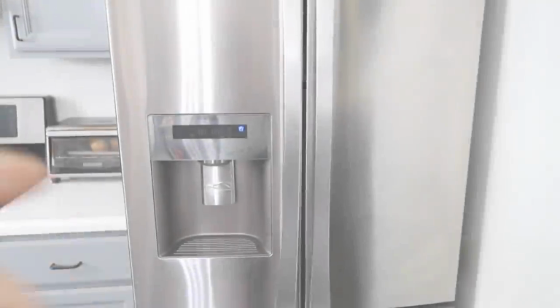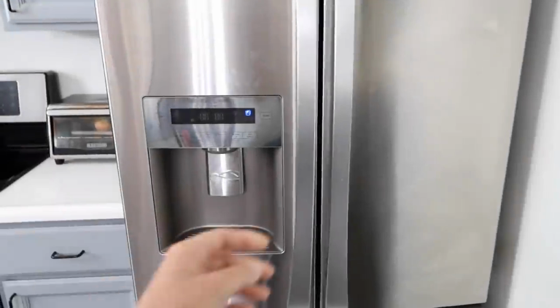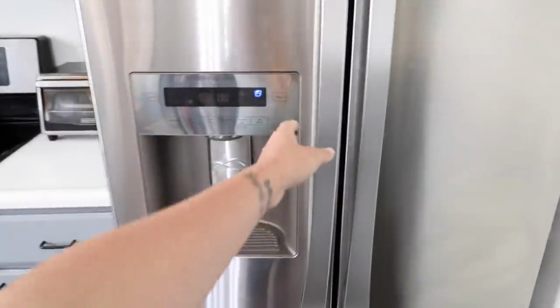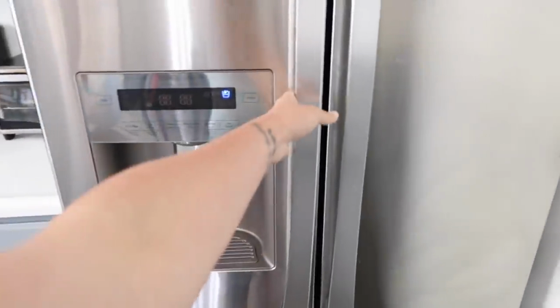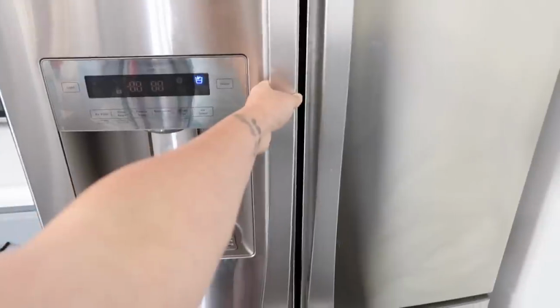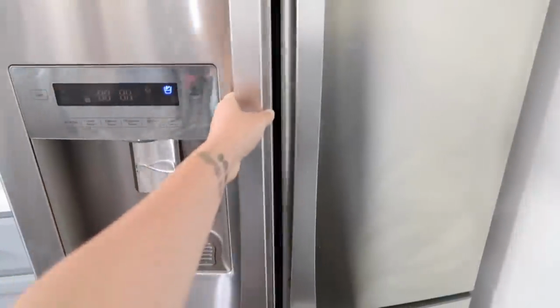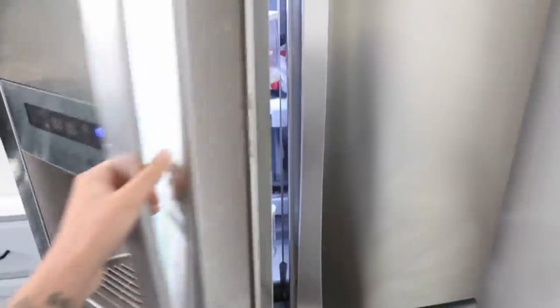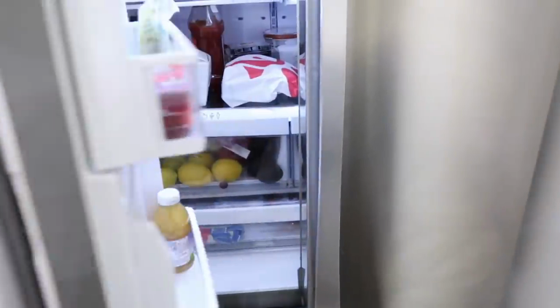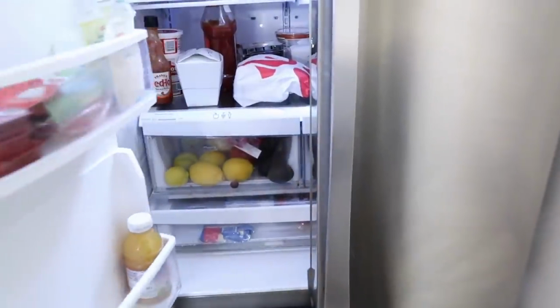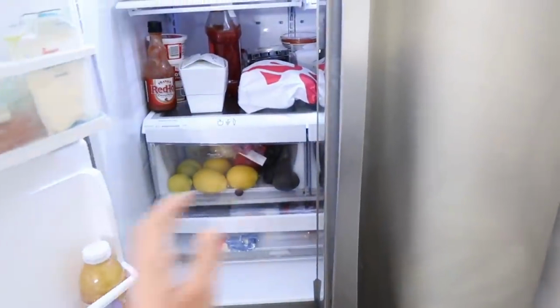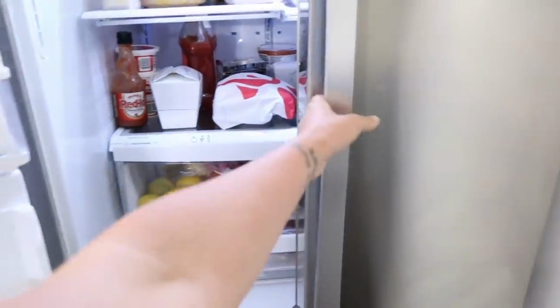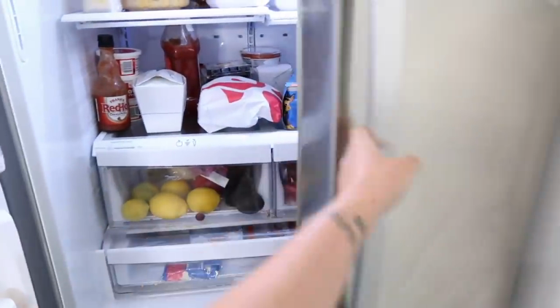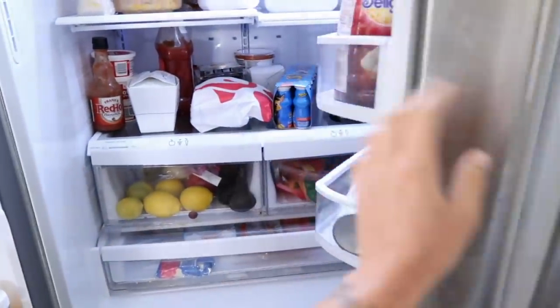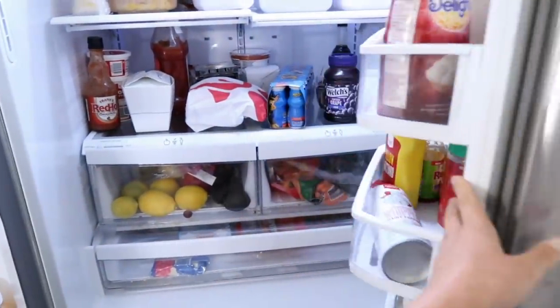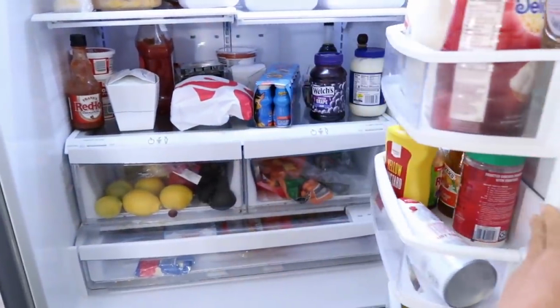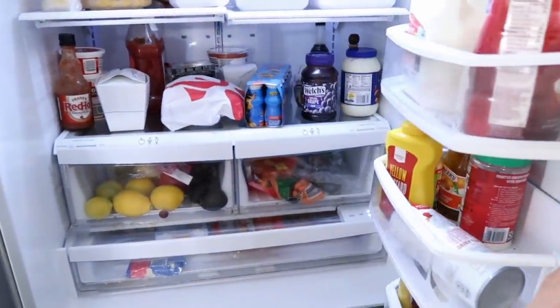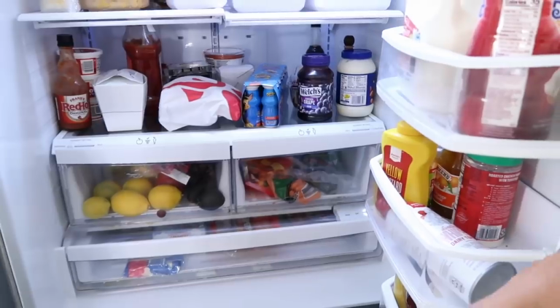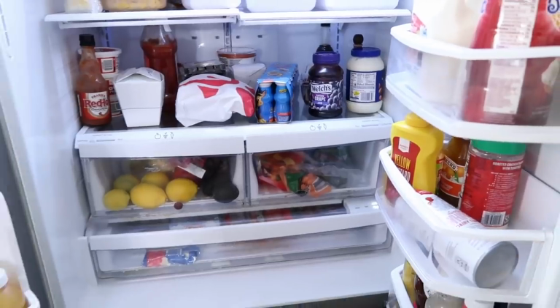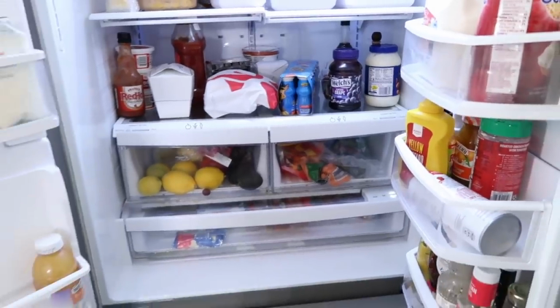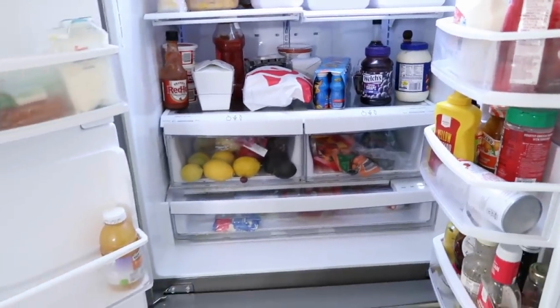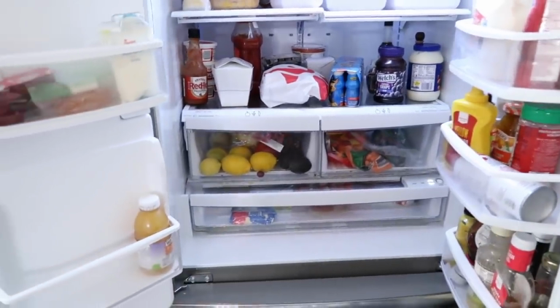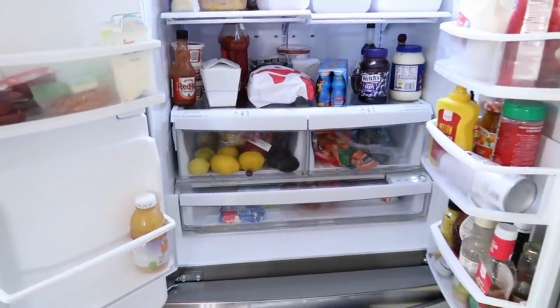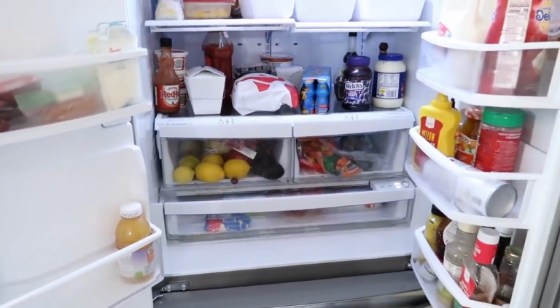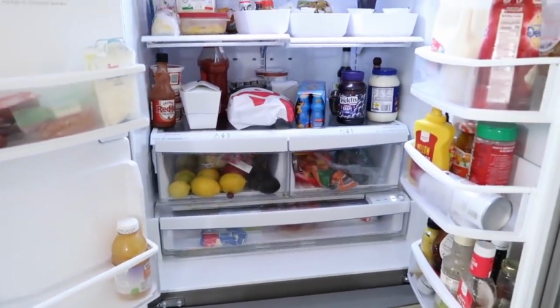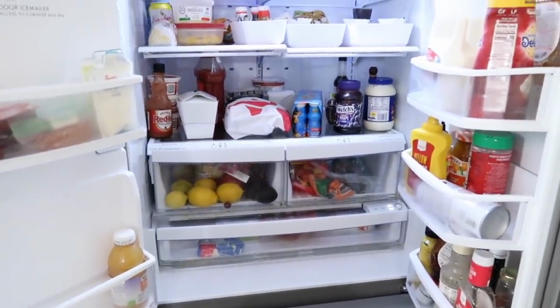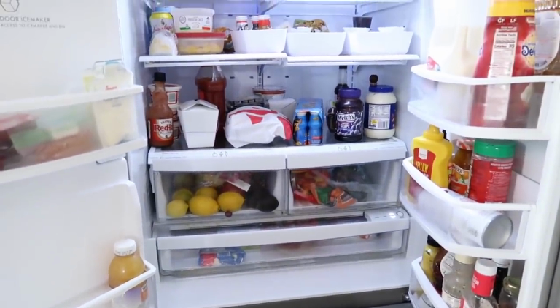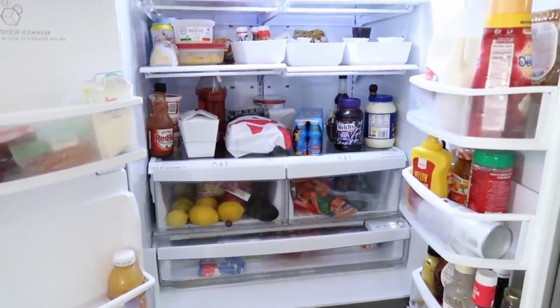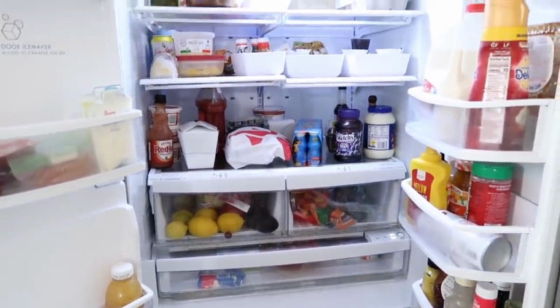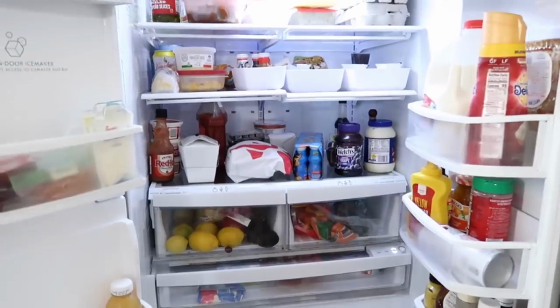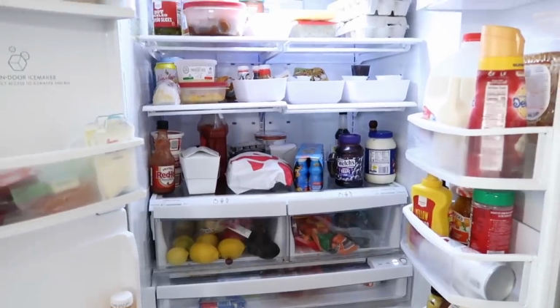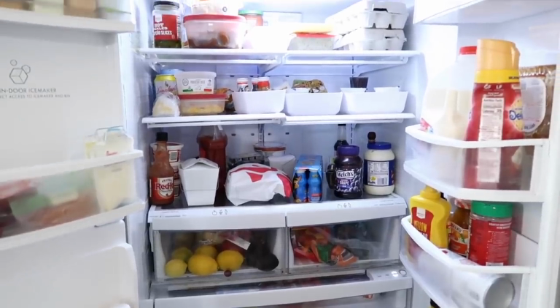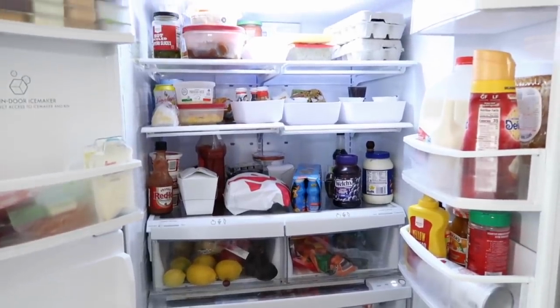Now we're all done and I just want to show you some before and after shots. Here is the before of what this hot-mess-express refrigerator looked like, and then I'll show you the afters — you guys, it is a complete transformation.